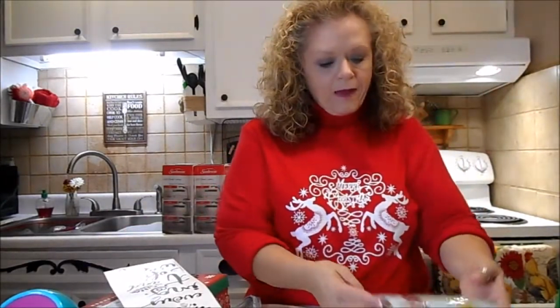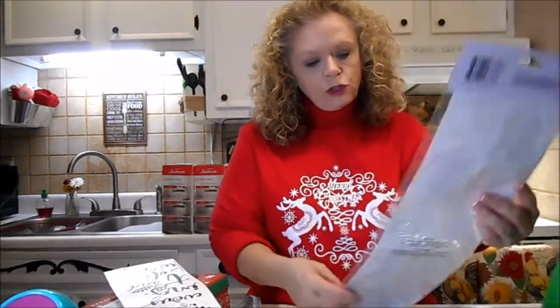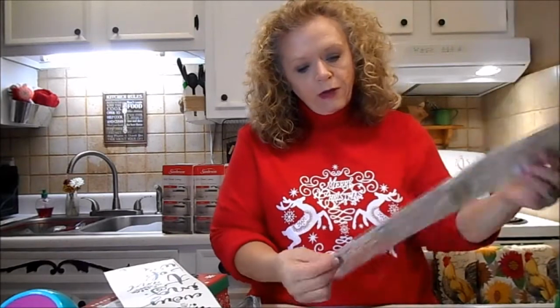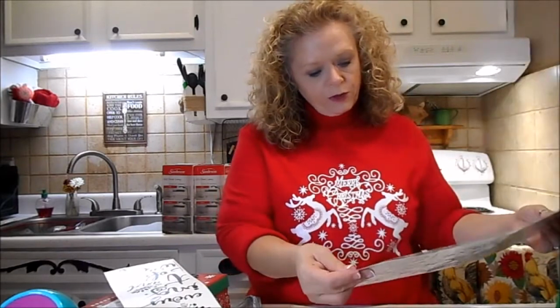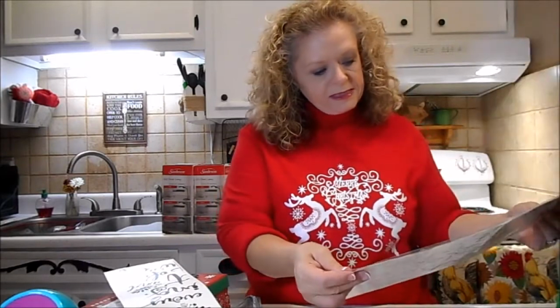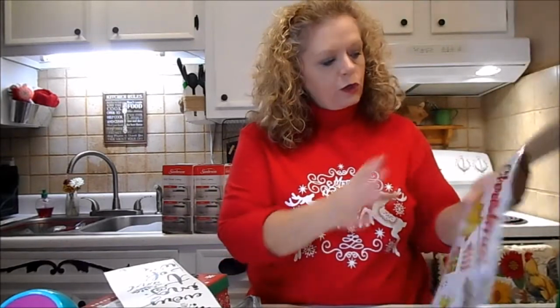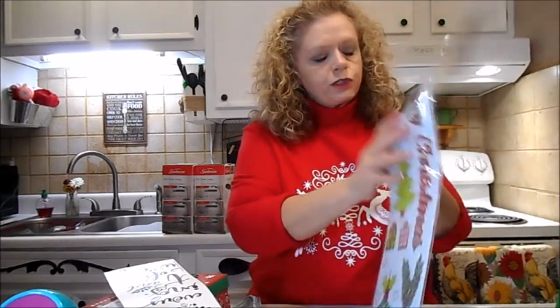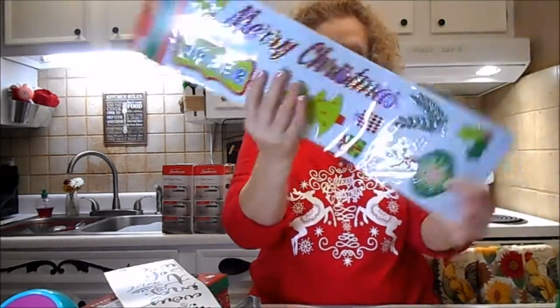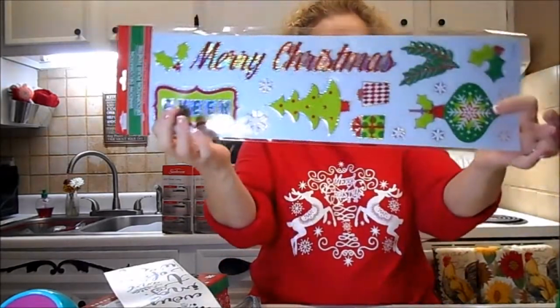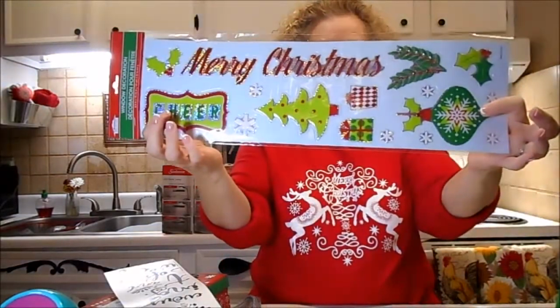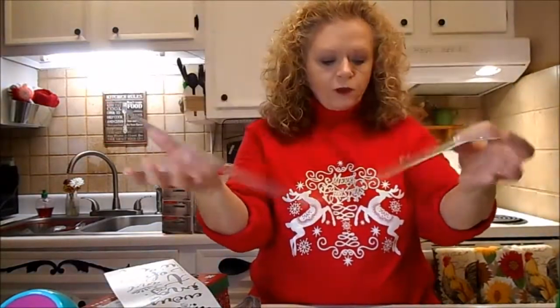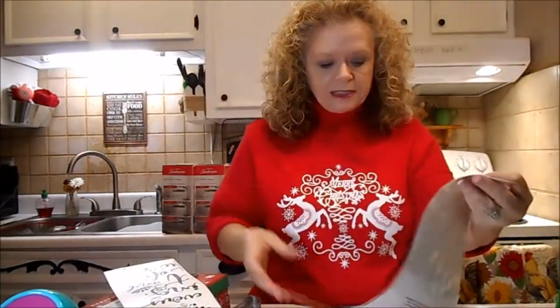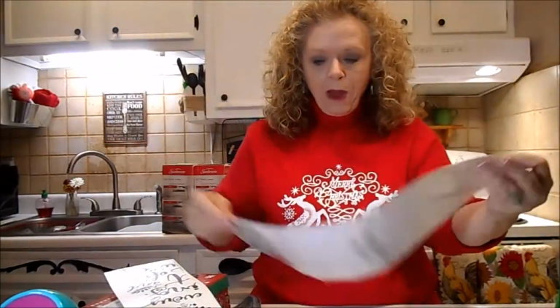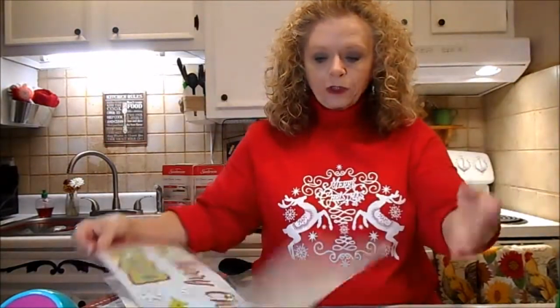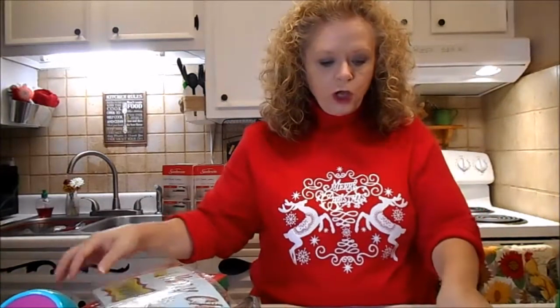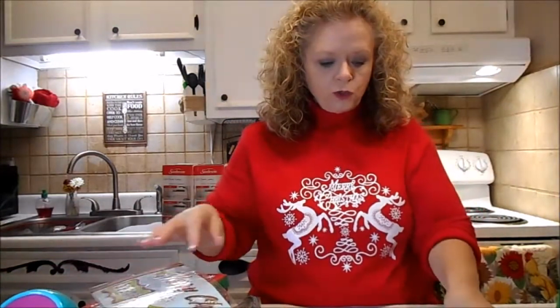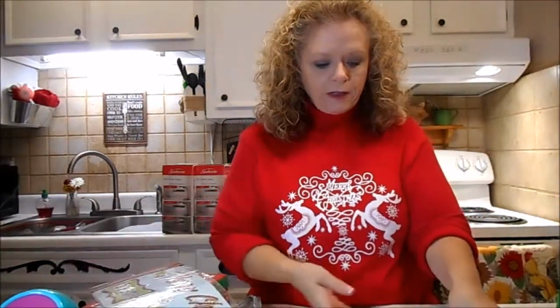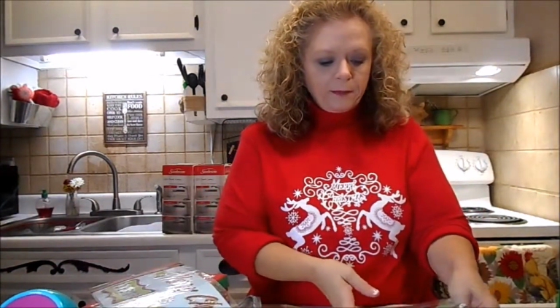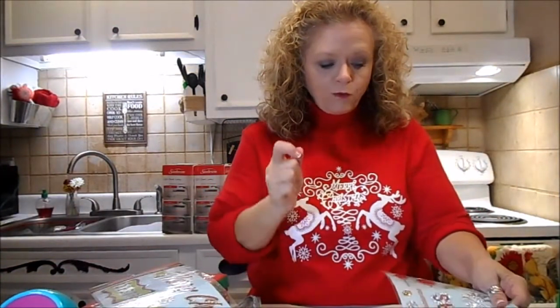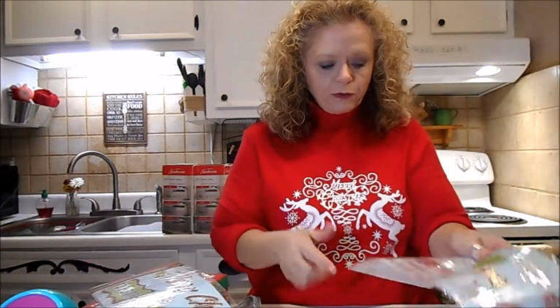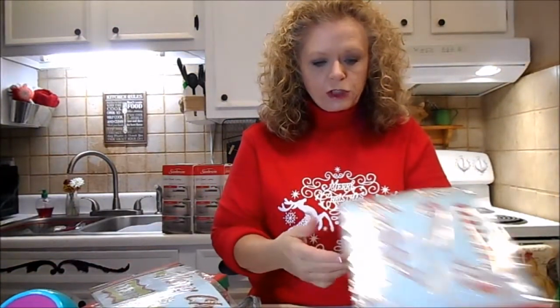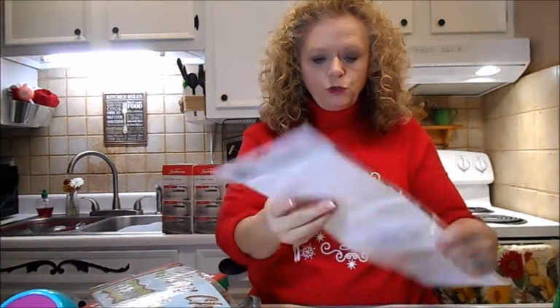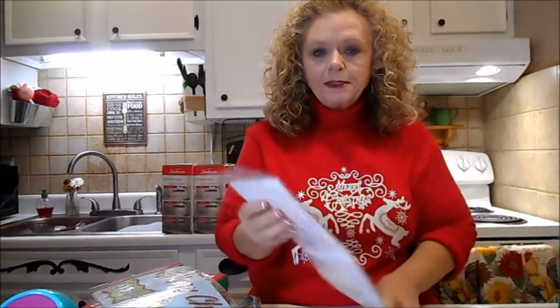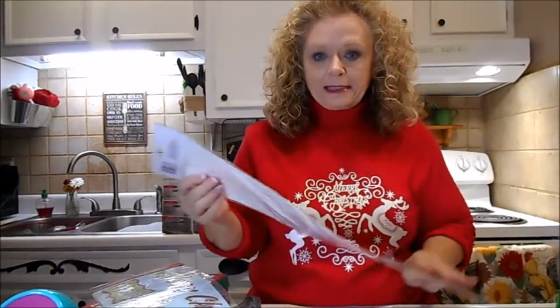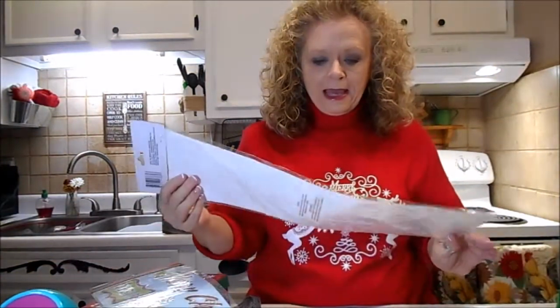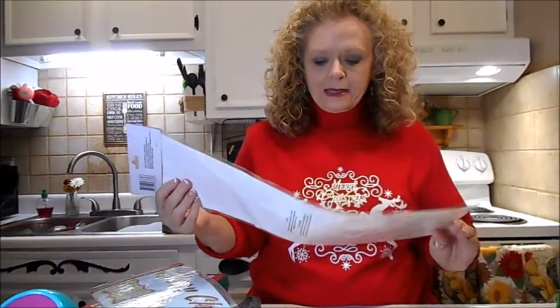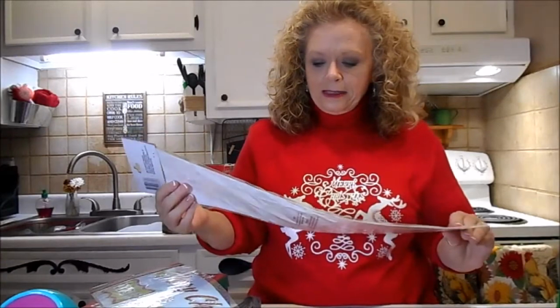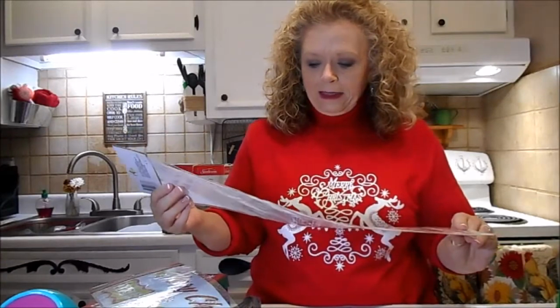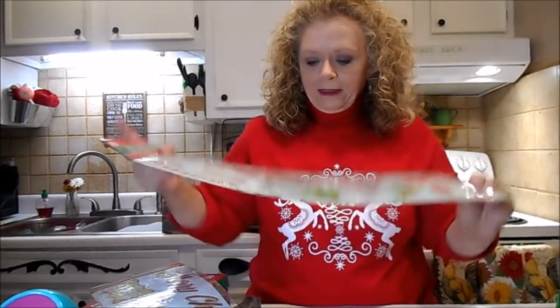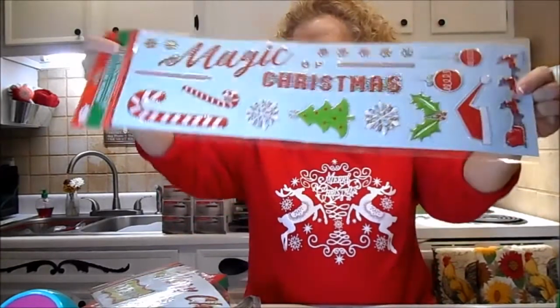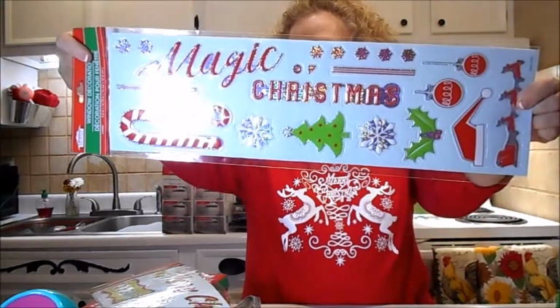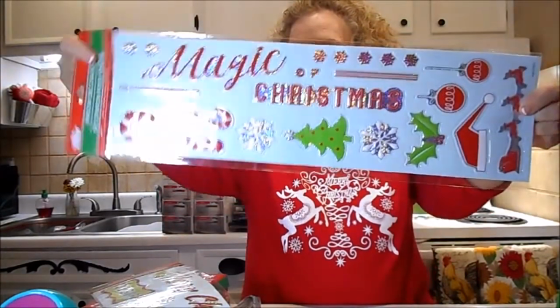I got these cute little Merry Christmas stickers - these are for a DIY I'm gonna show you. It's coming up hopefully really soon, maybe today. And then the 'Magic of Christmas.'